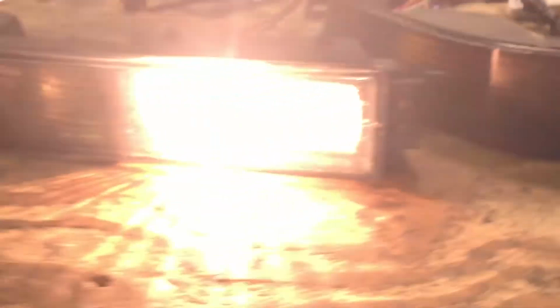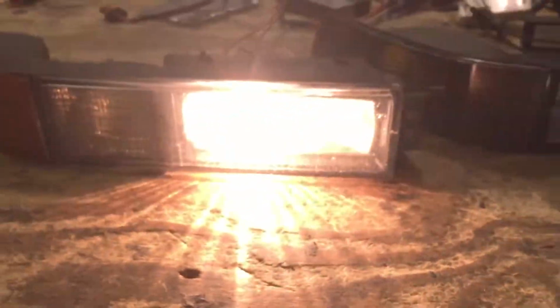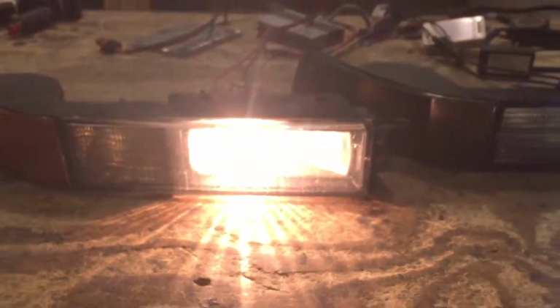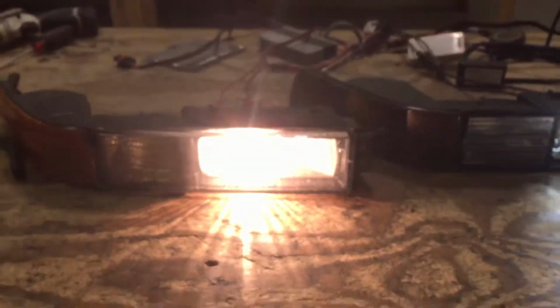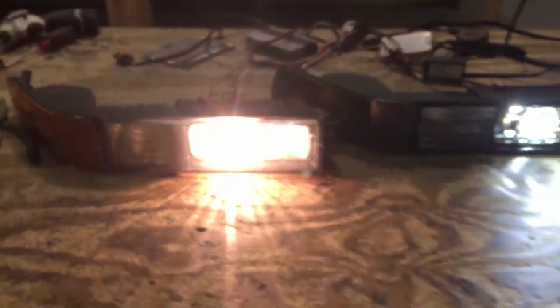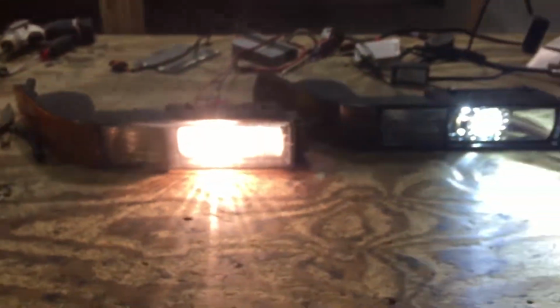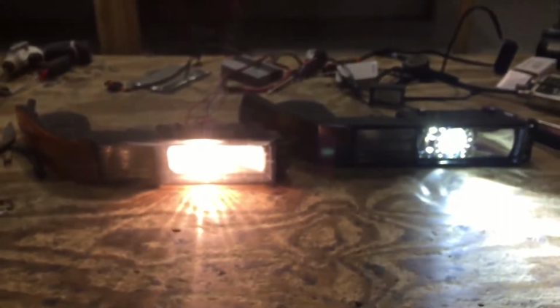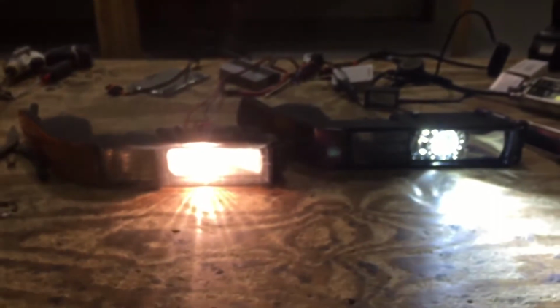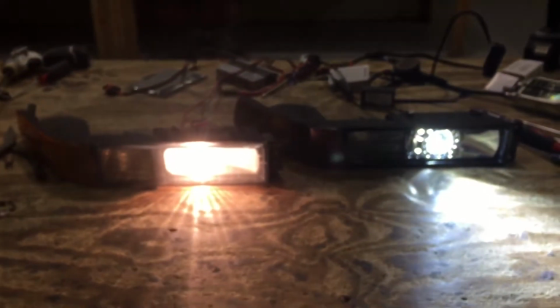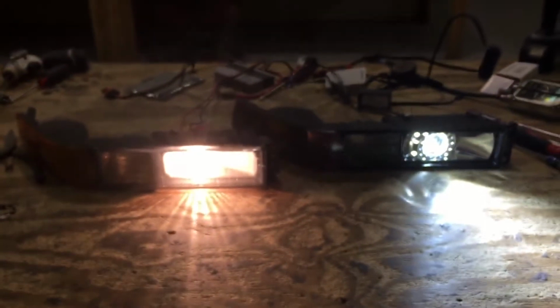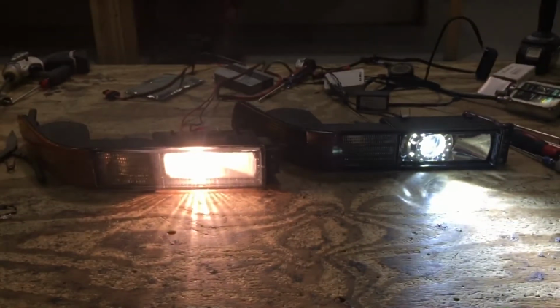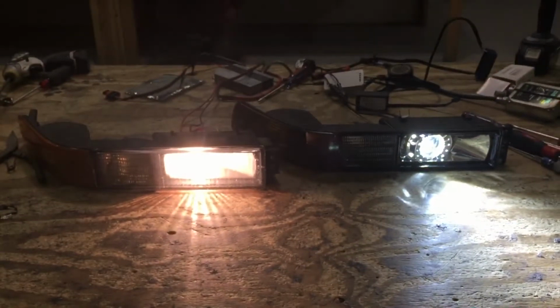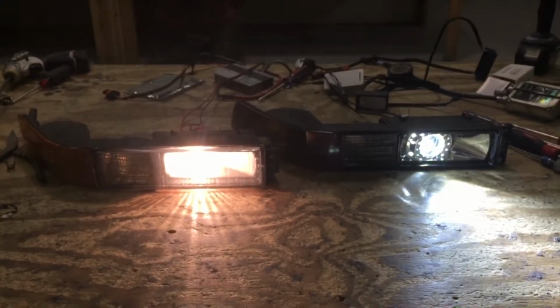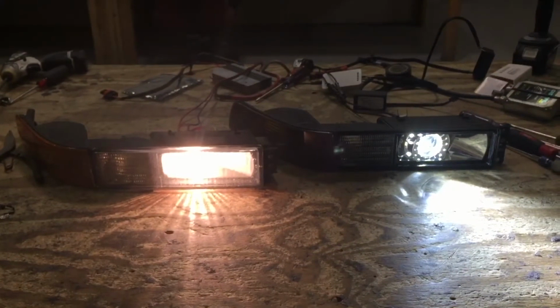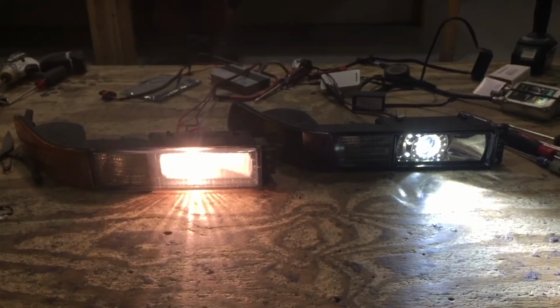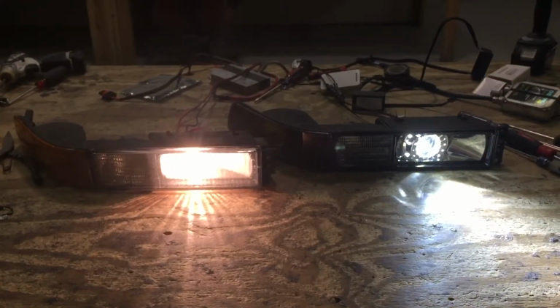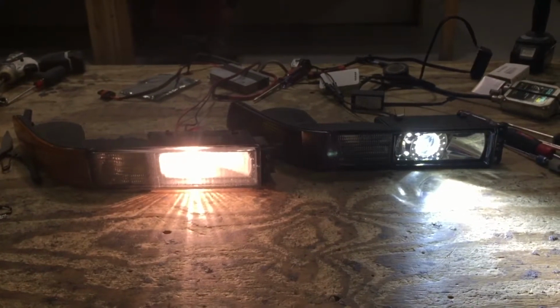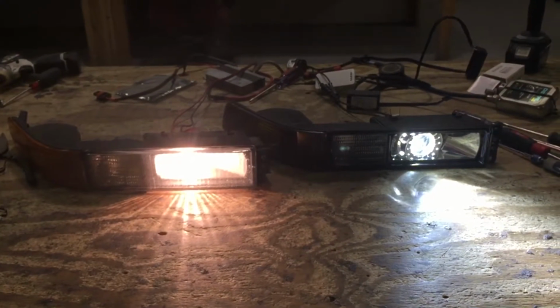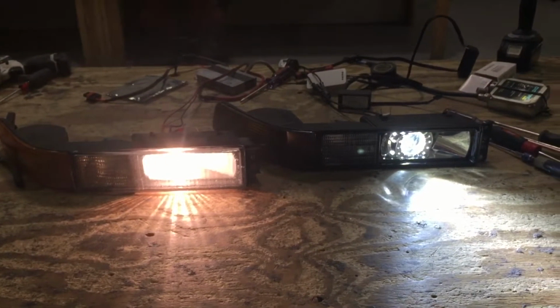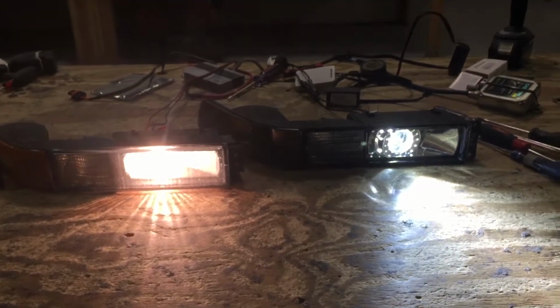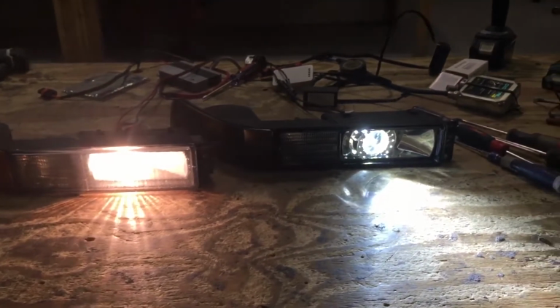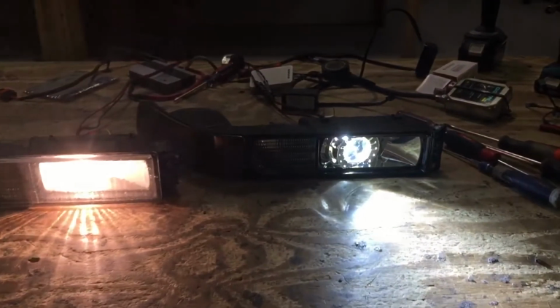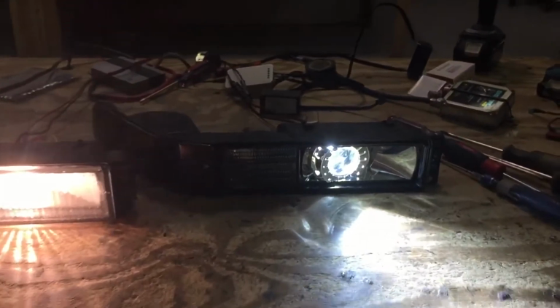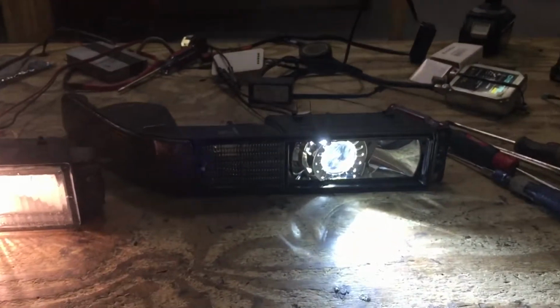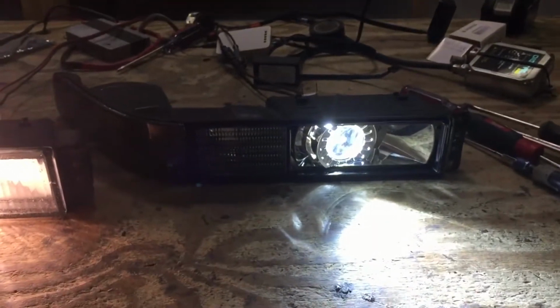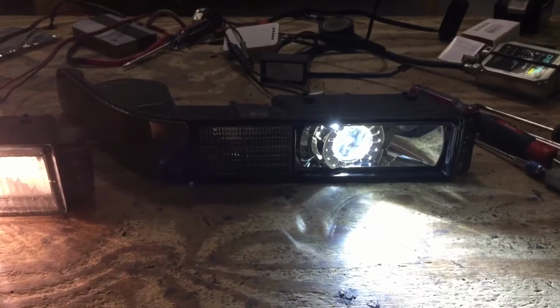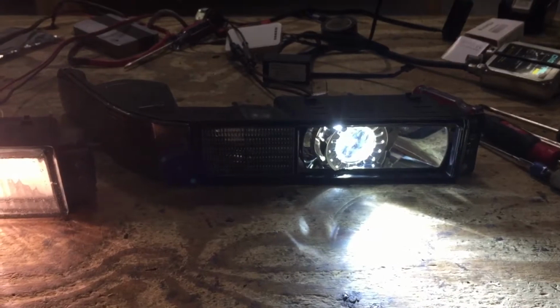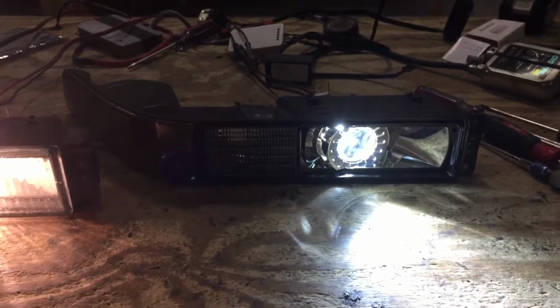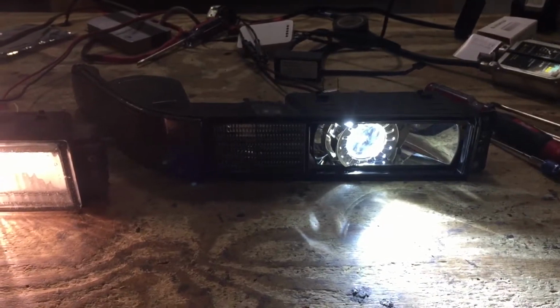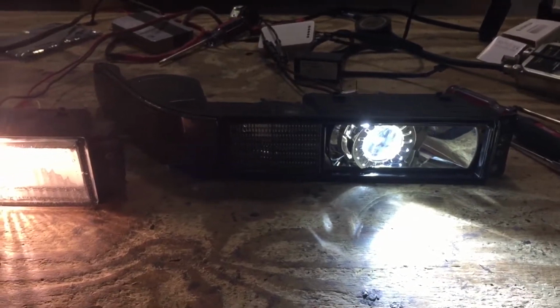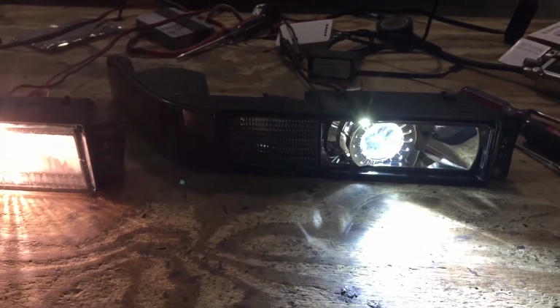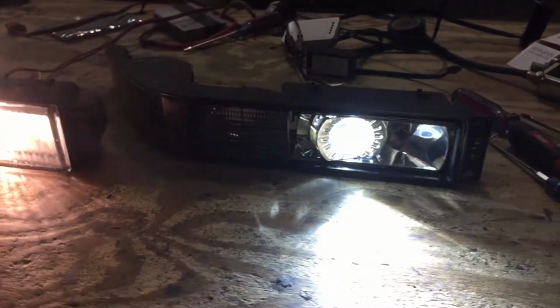That's the factory running light. It's a BMW 840 — it's an older car. It had the flip-up lights. Old school BMW.